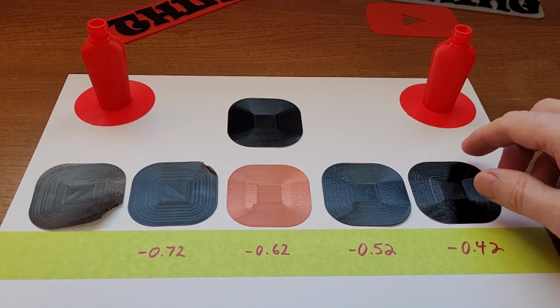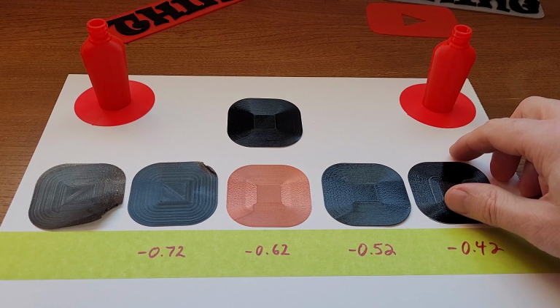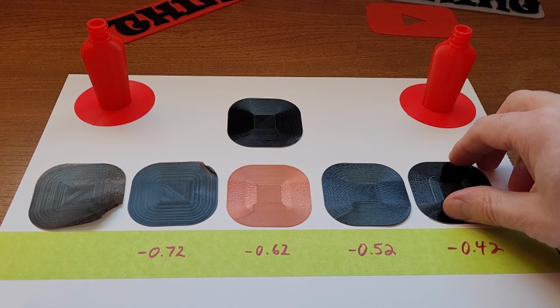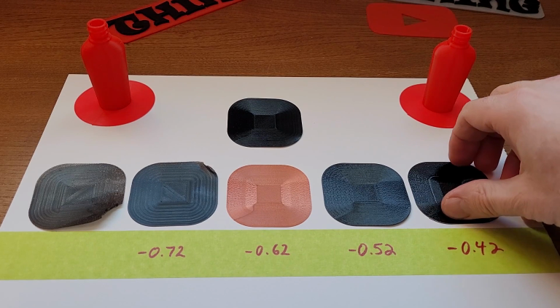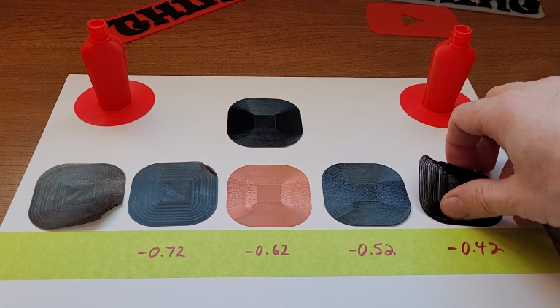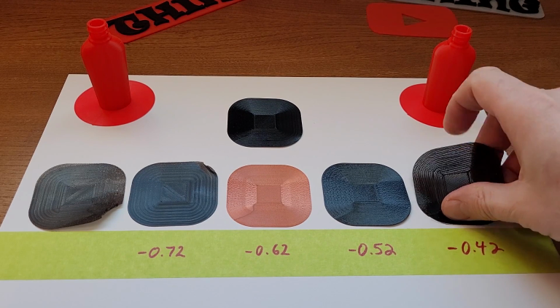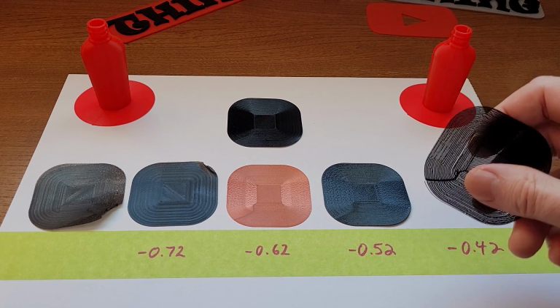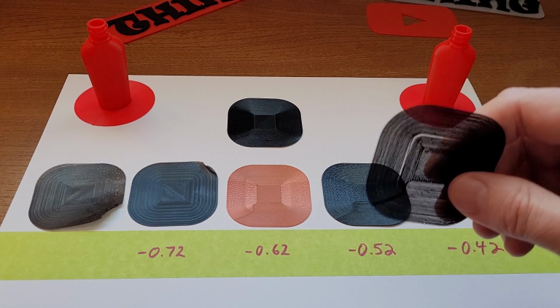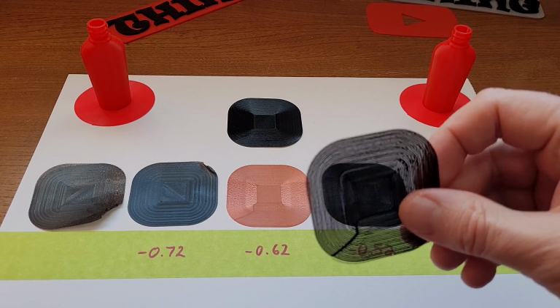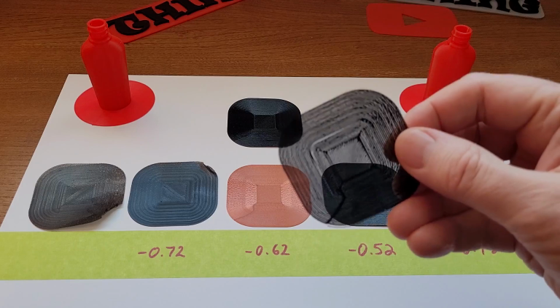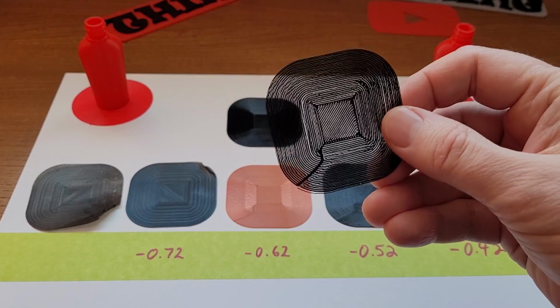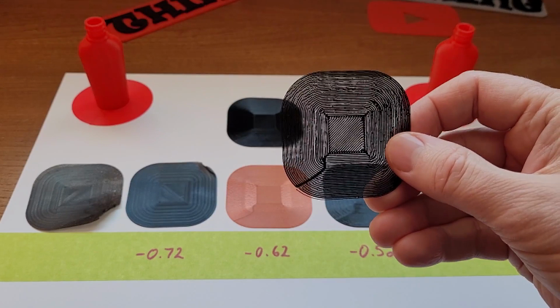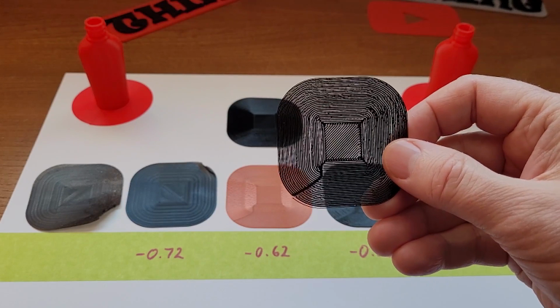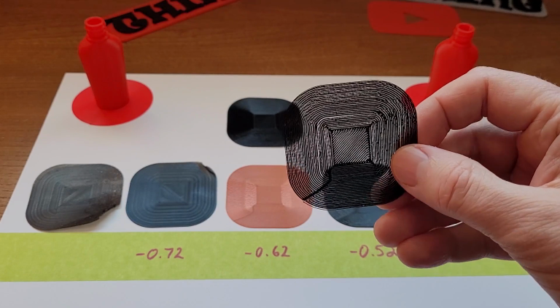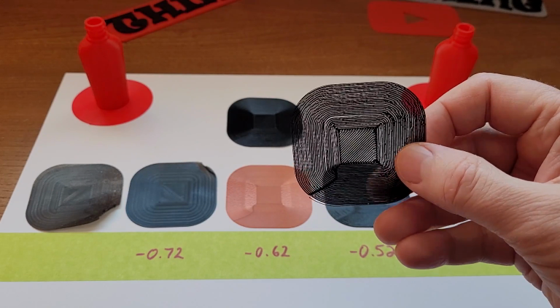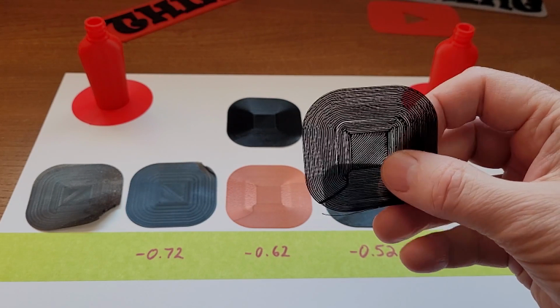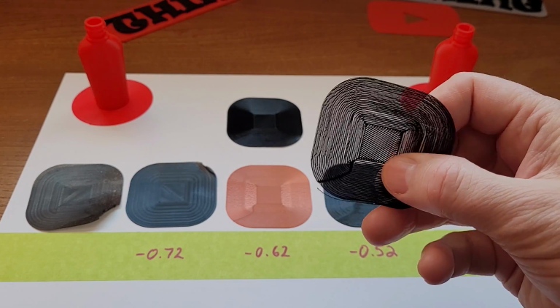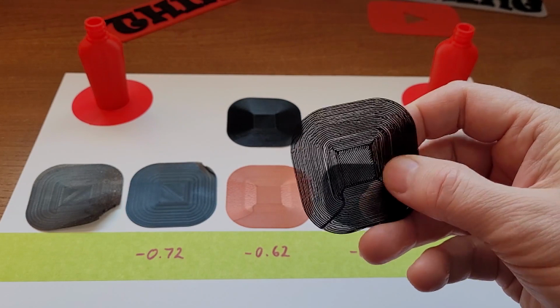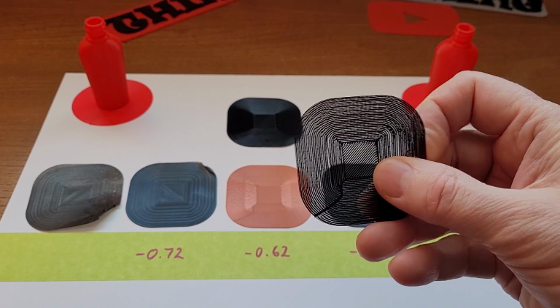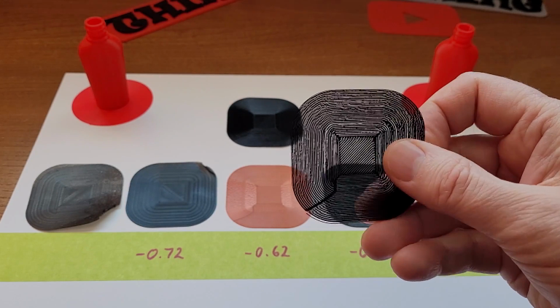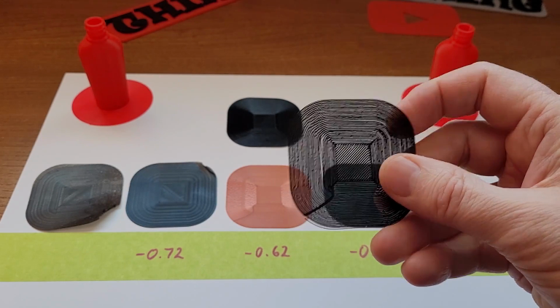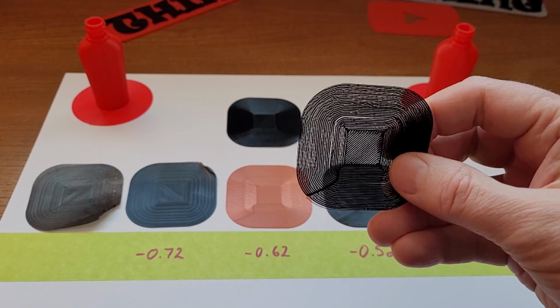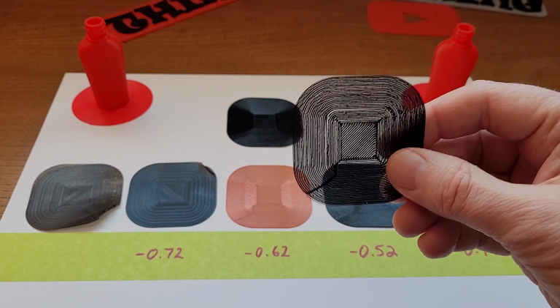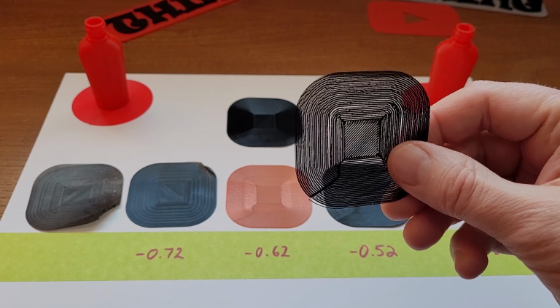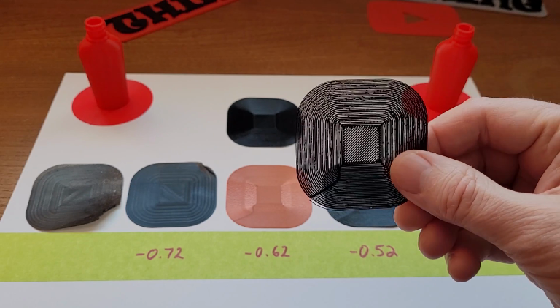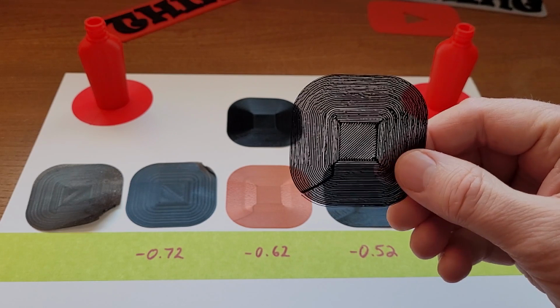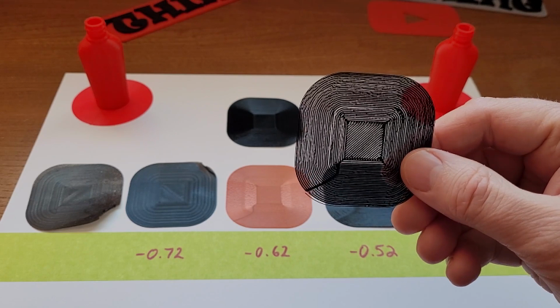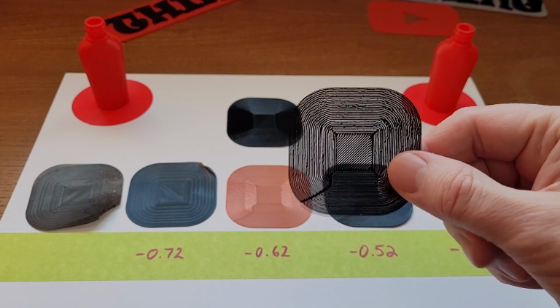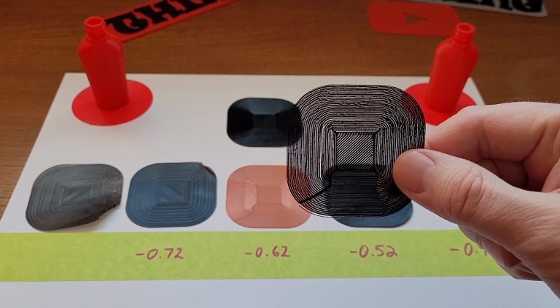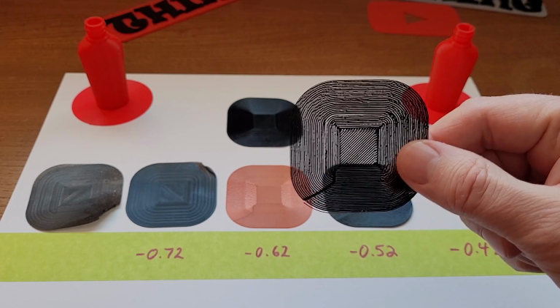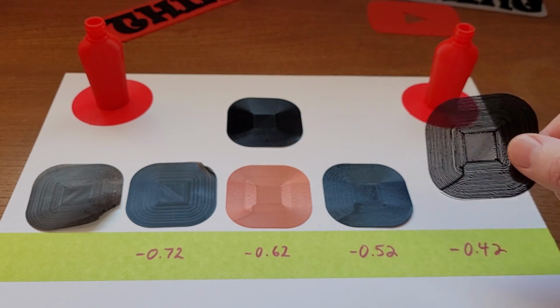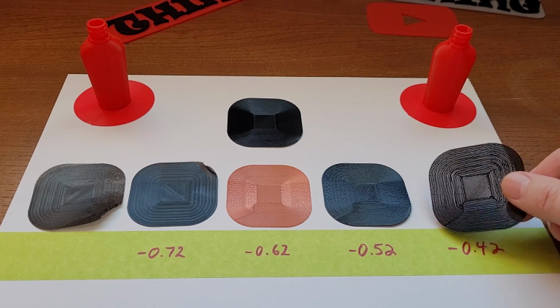On the far right here, we're too far away from the bed. You can really easily see that you've got big gaps in between — the filament's not joining each other. That's really, really easy to see. You're really far away from the bed.